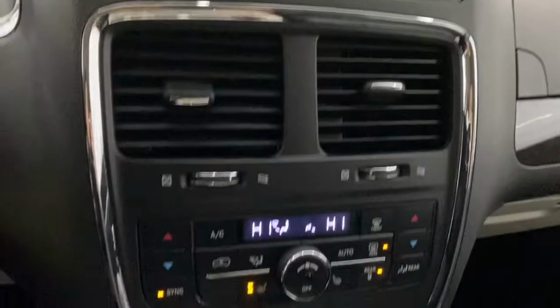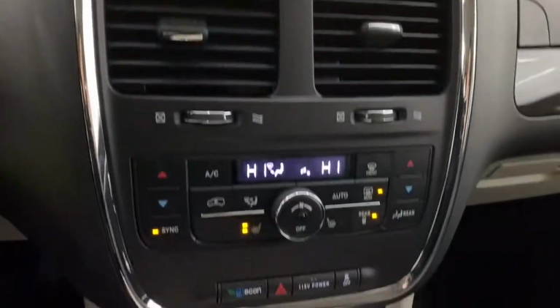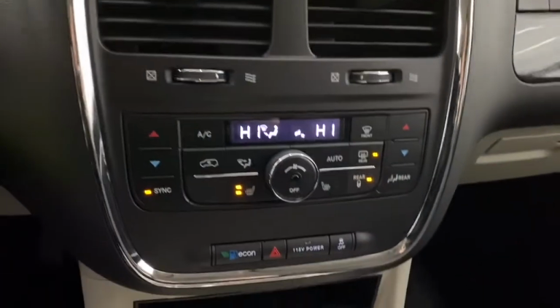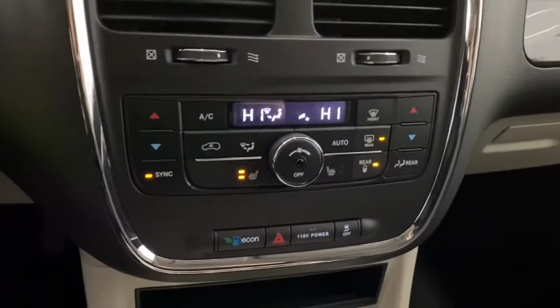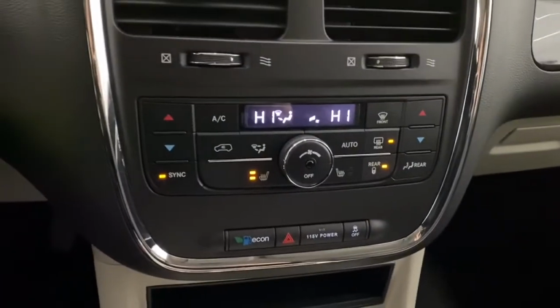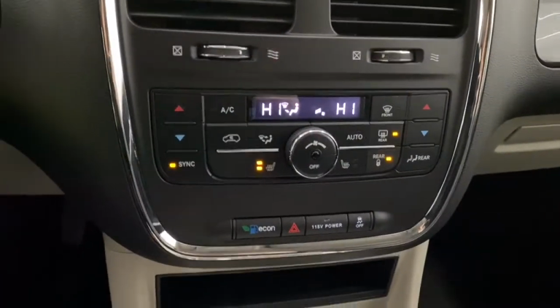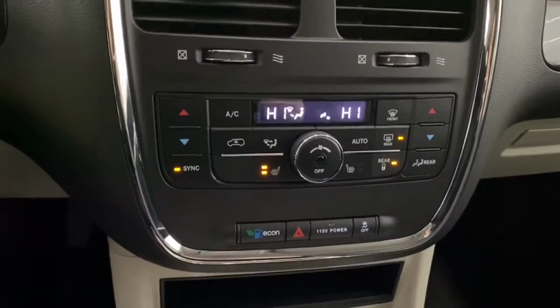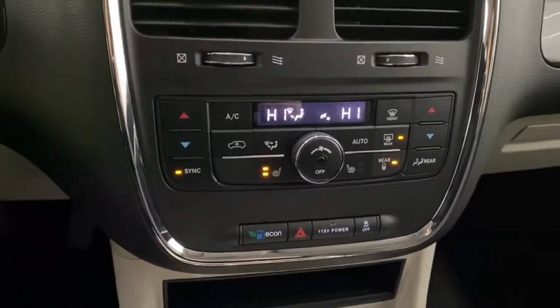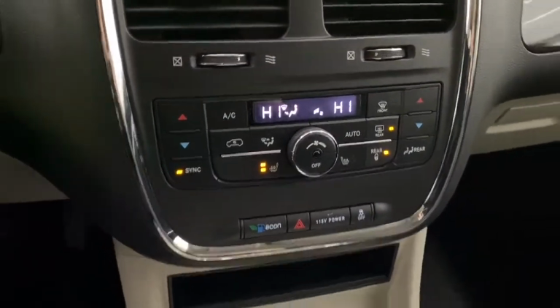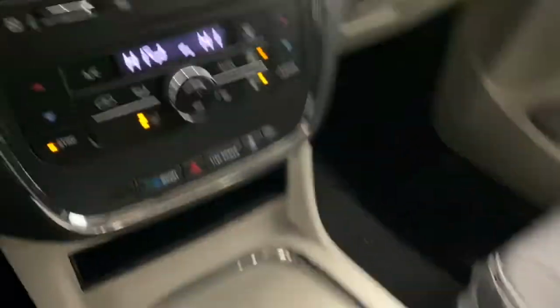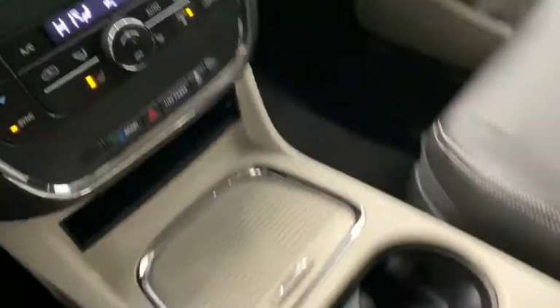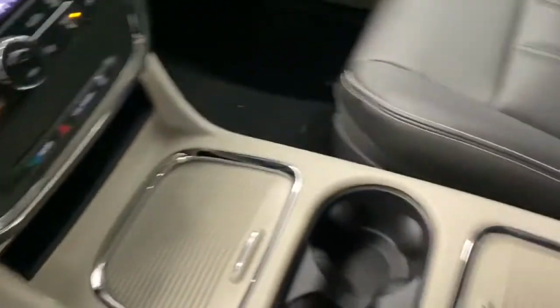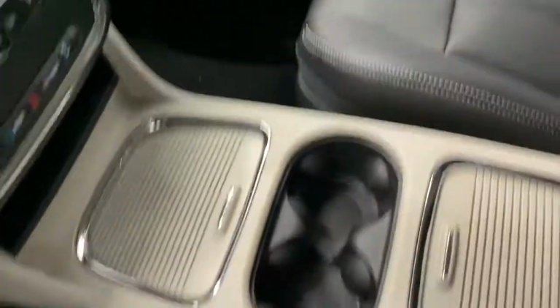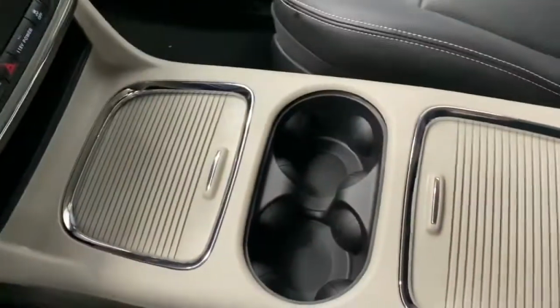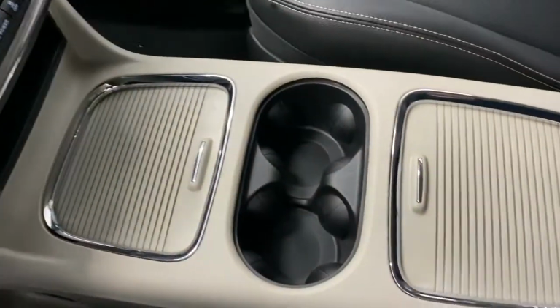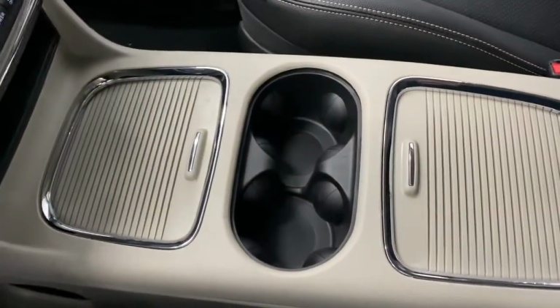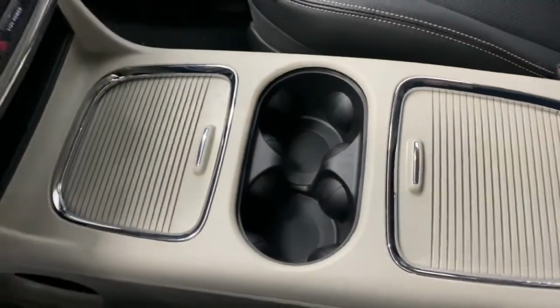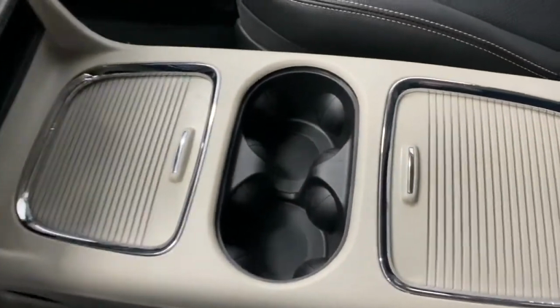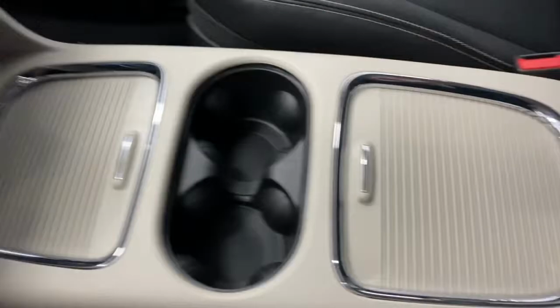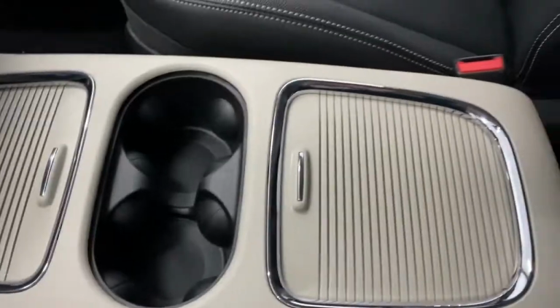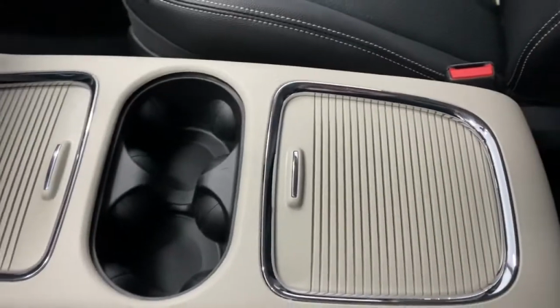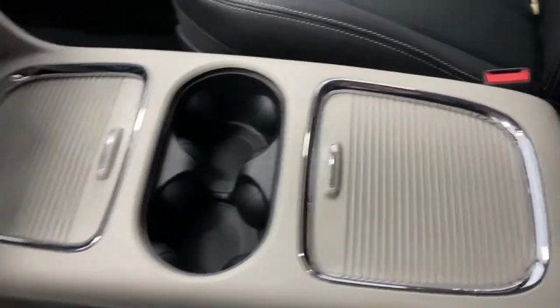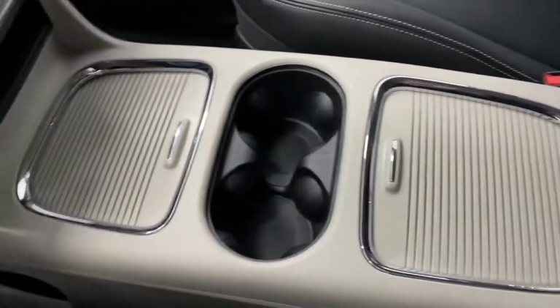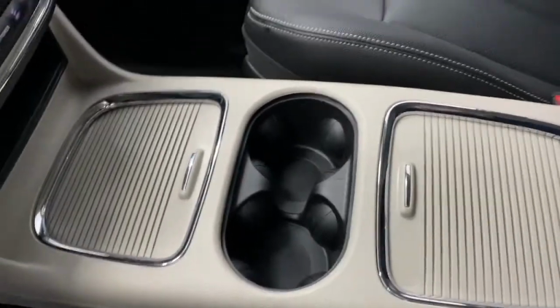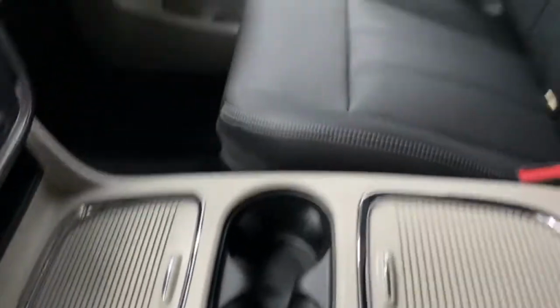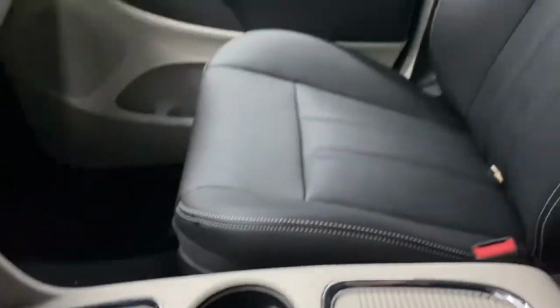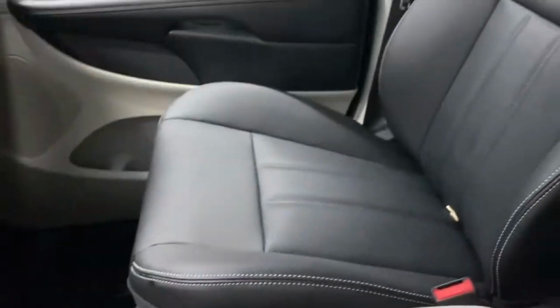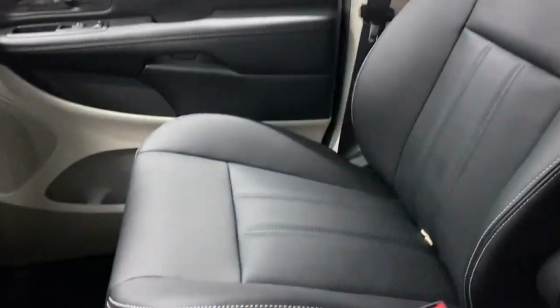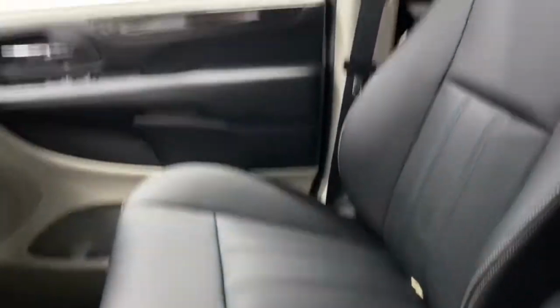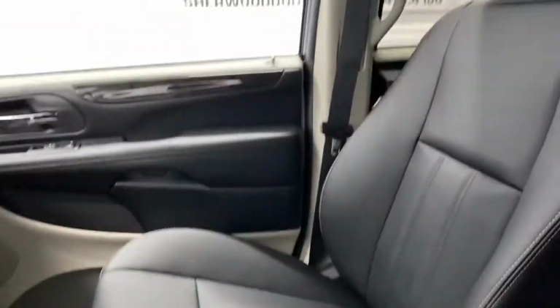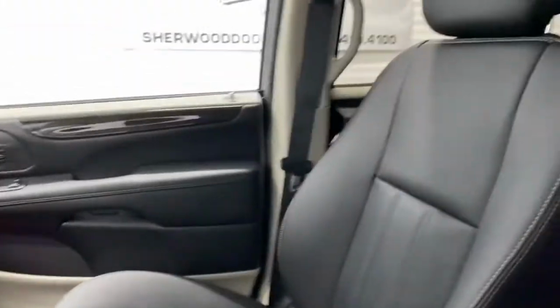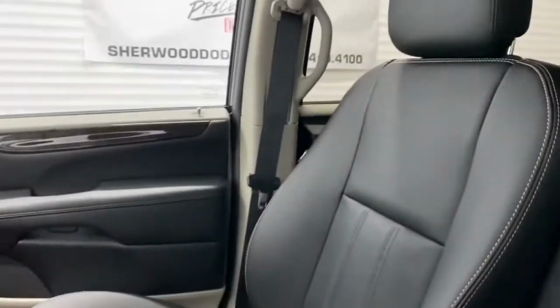Right here are the quick touch temperature controls, and the center console has lots of room for storage. This caravan also has leather seats.